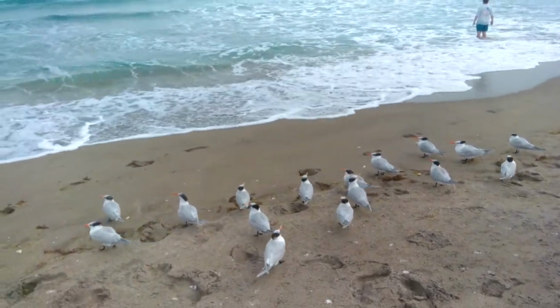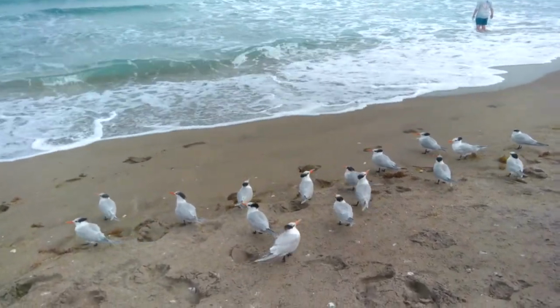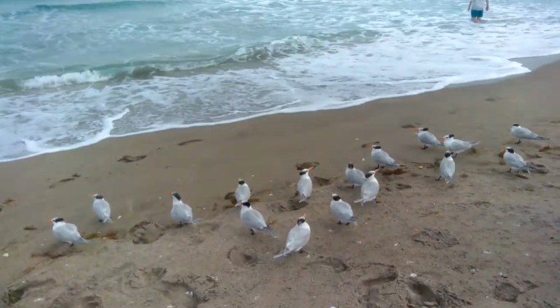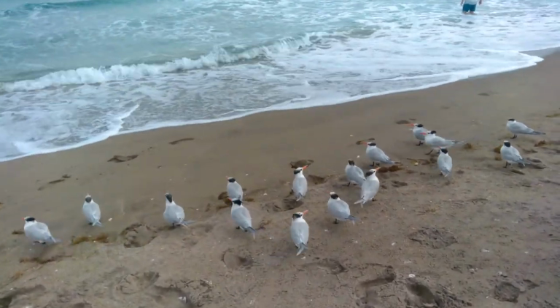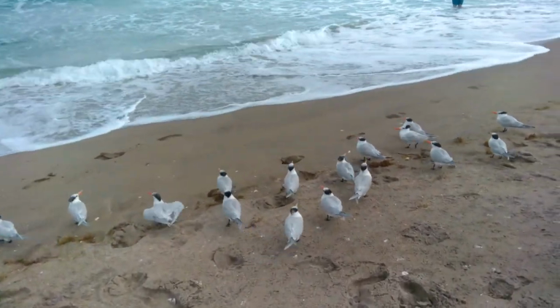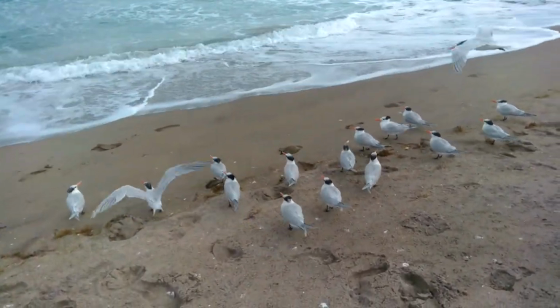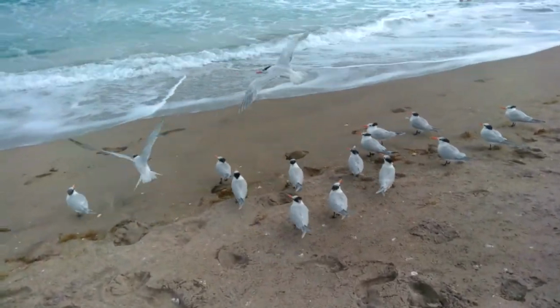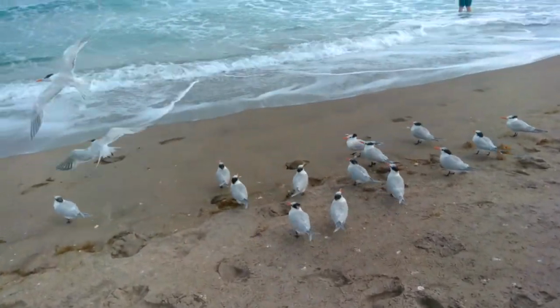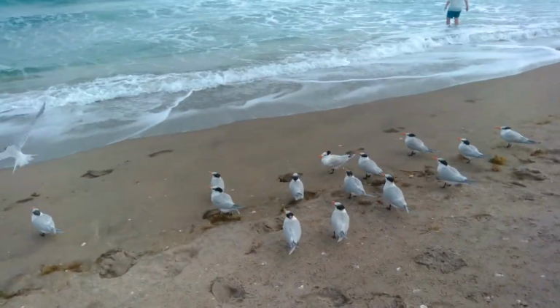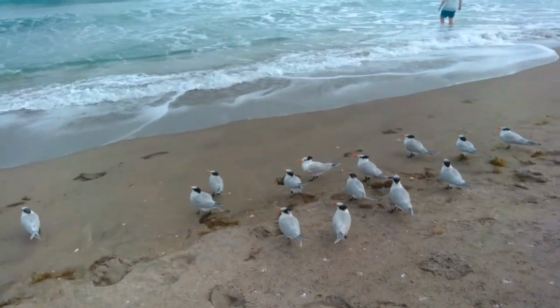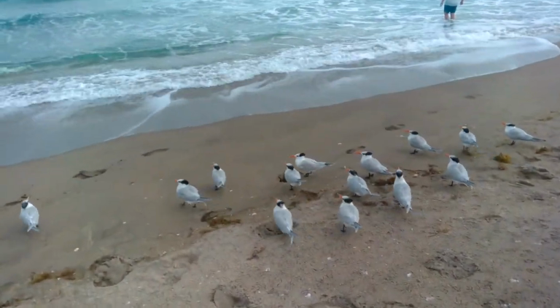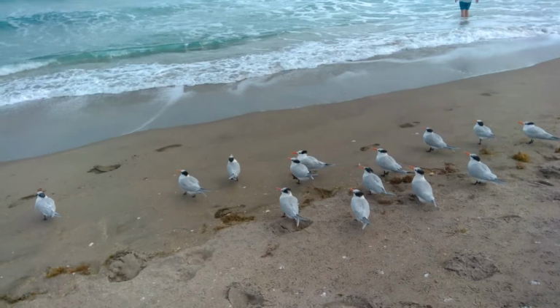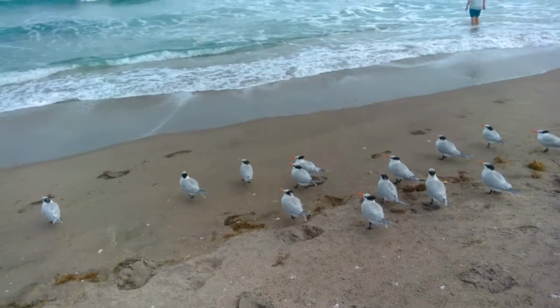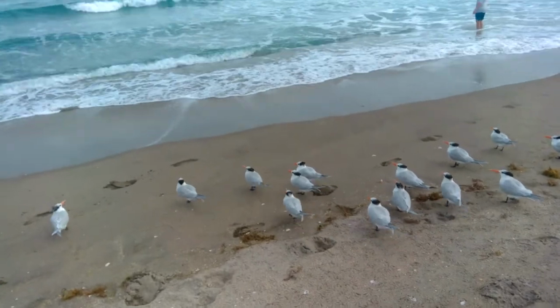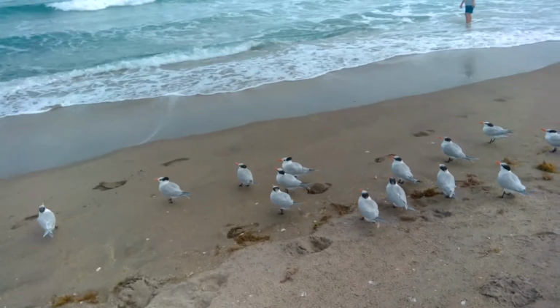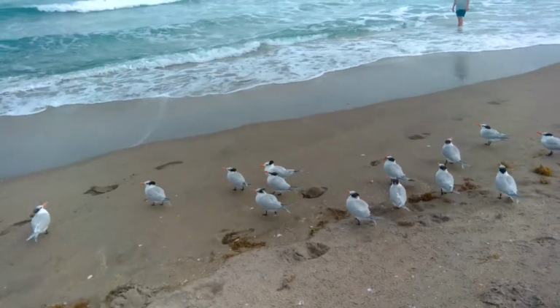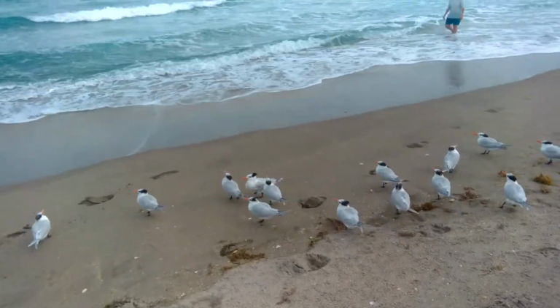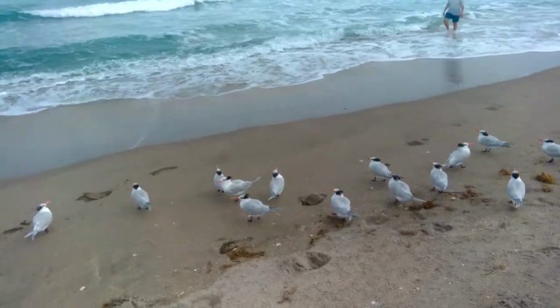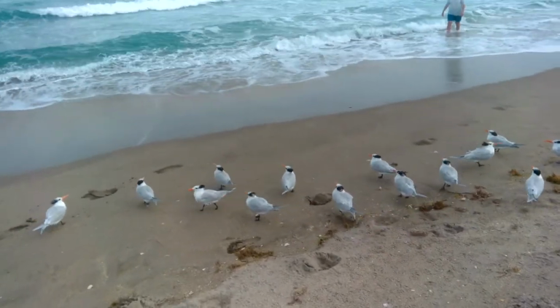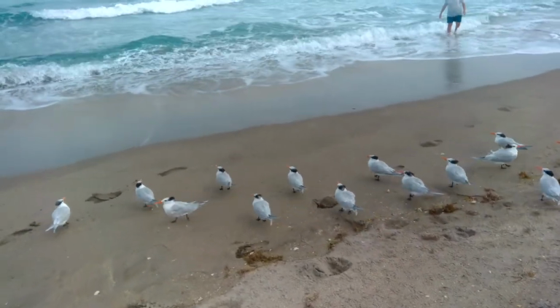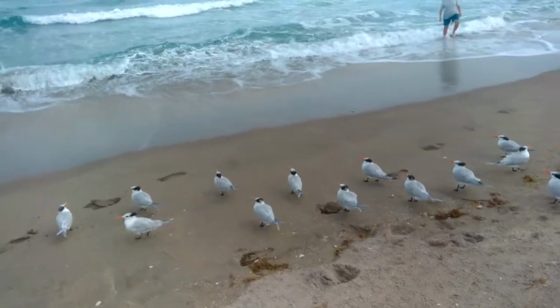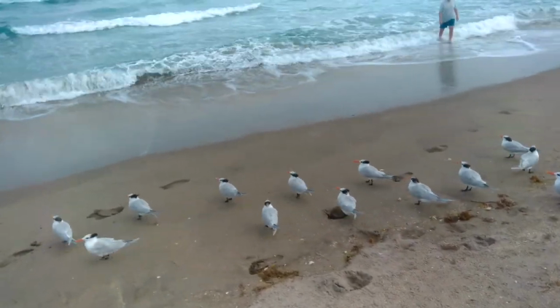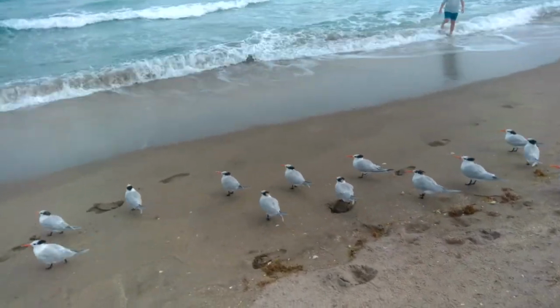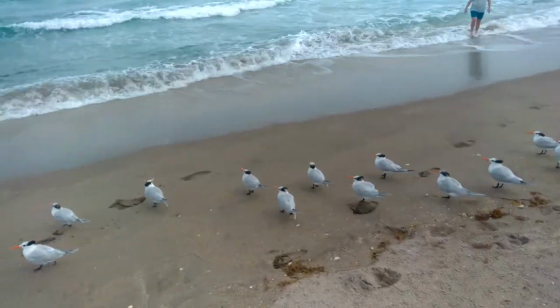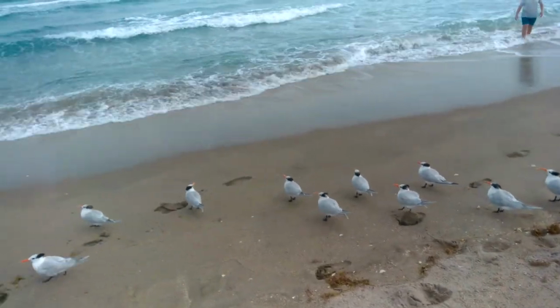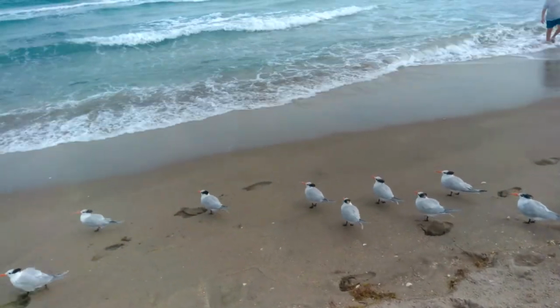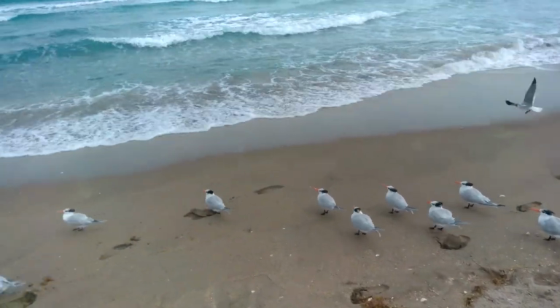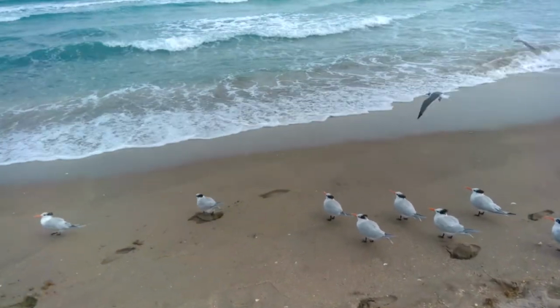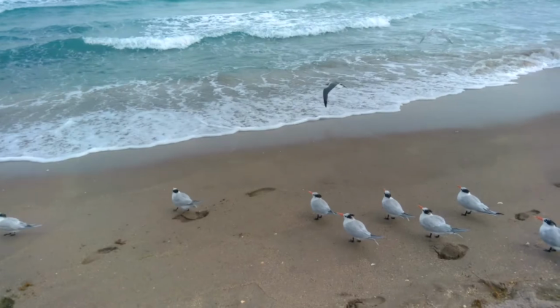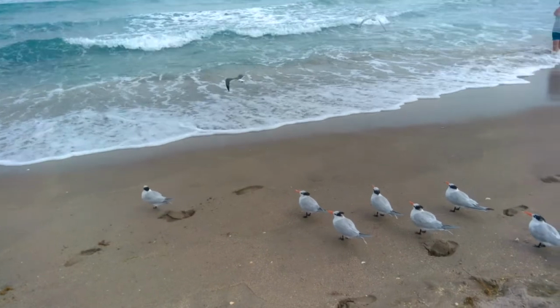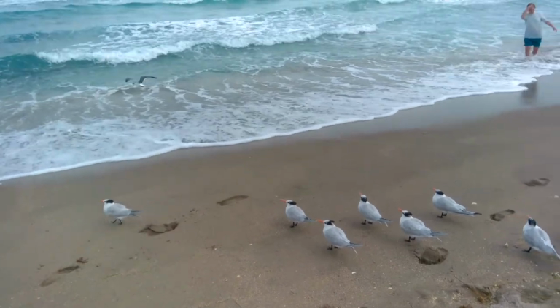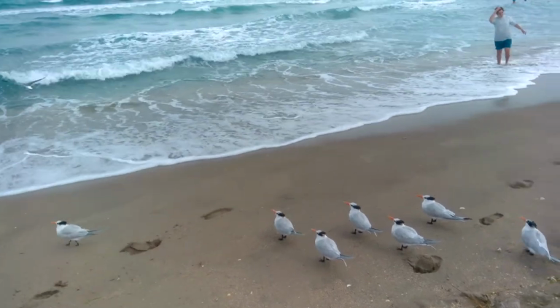These birds here that exhibit male pattern baldness are called the royal tern. They're not a gull but a tern — in fact the second largest tern in the world.